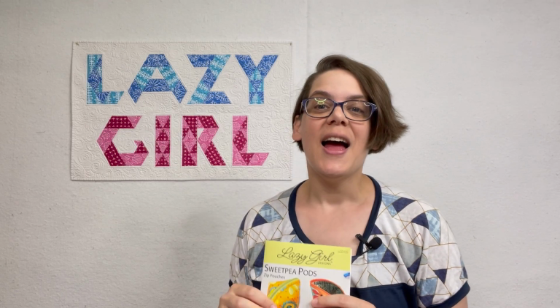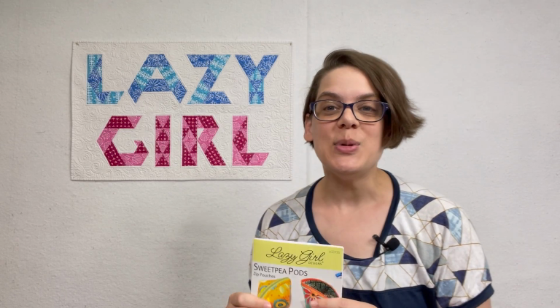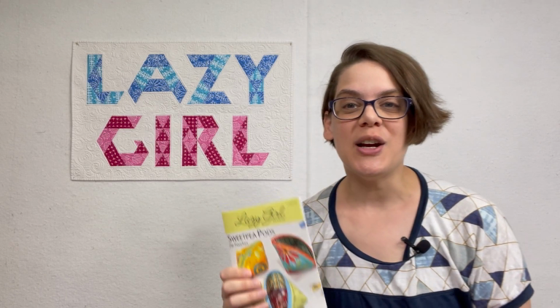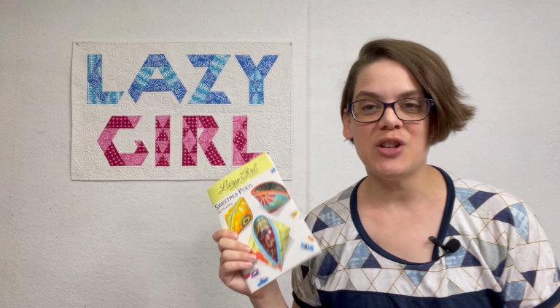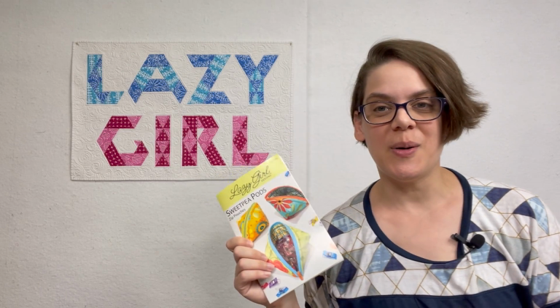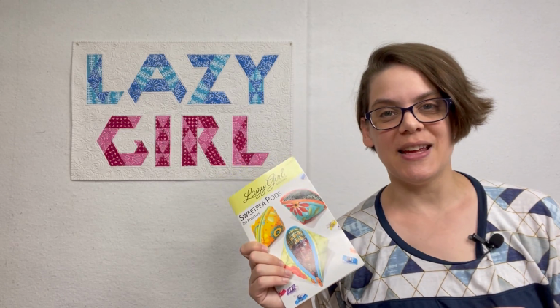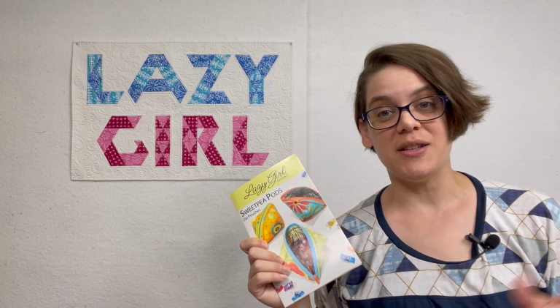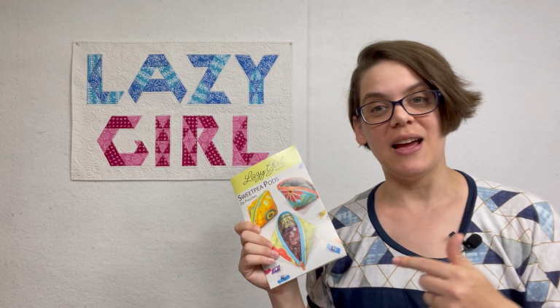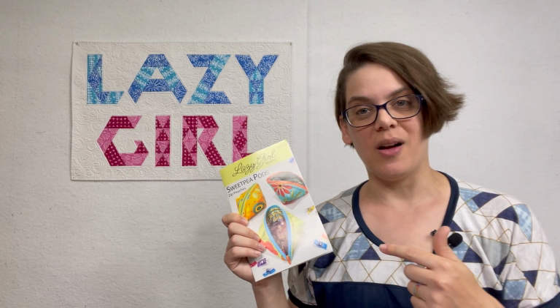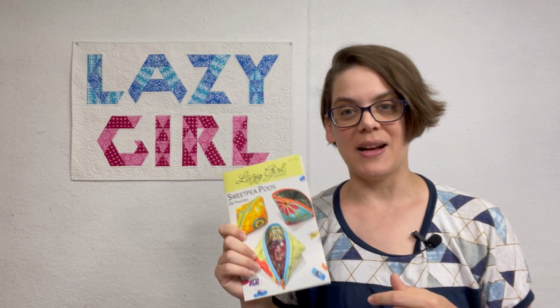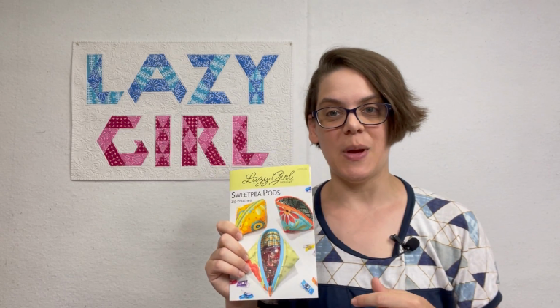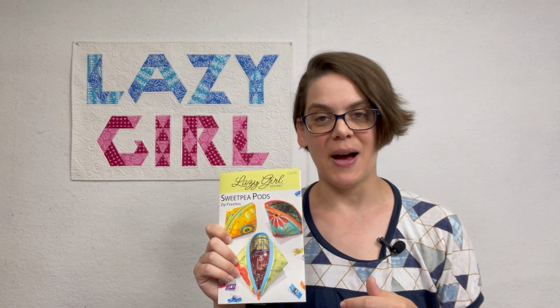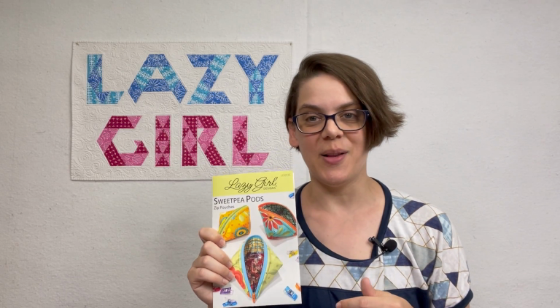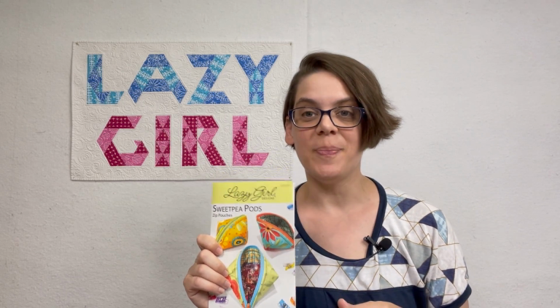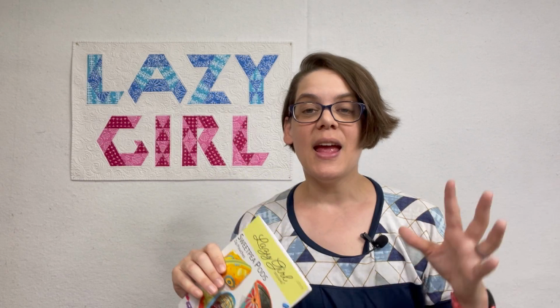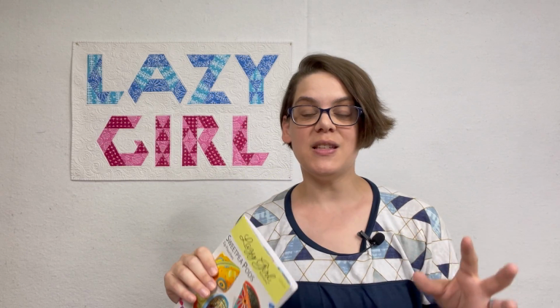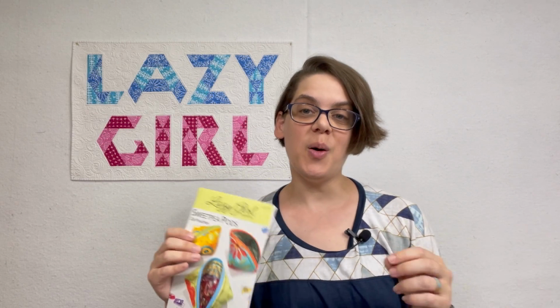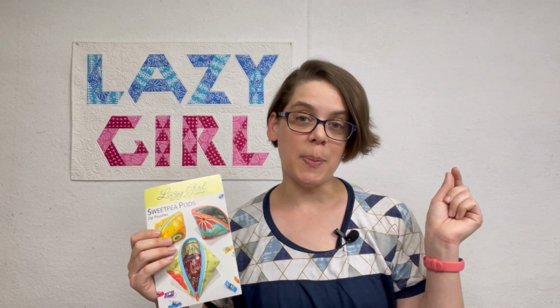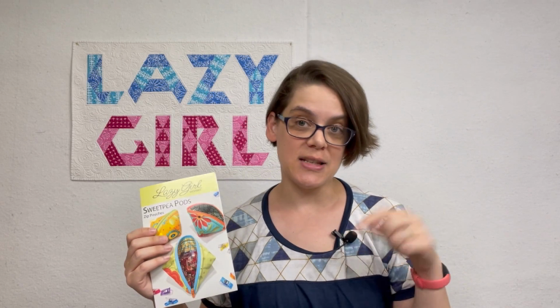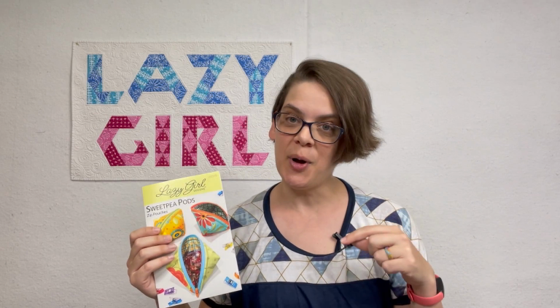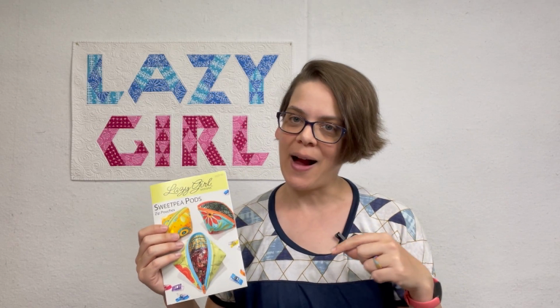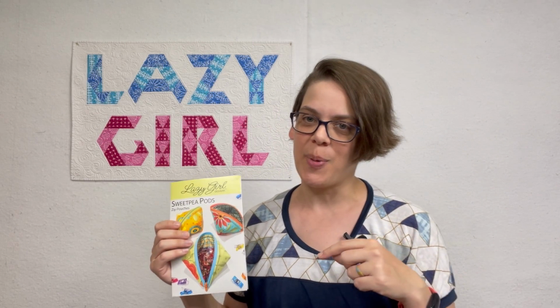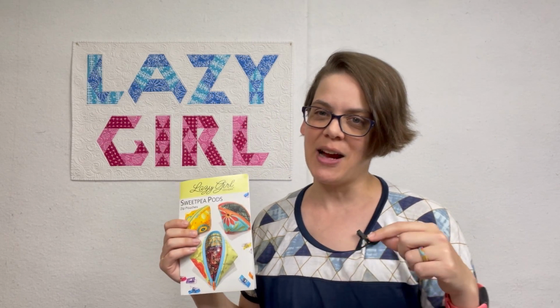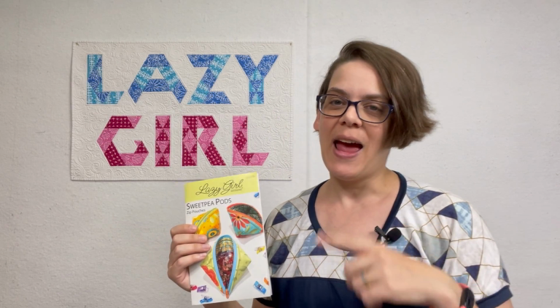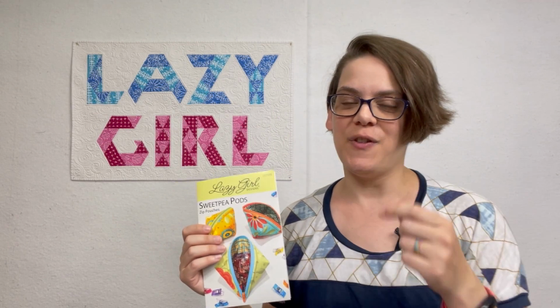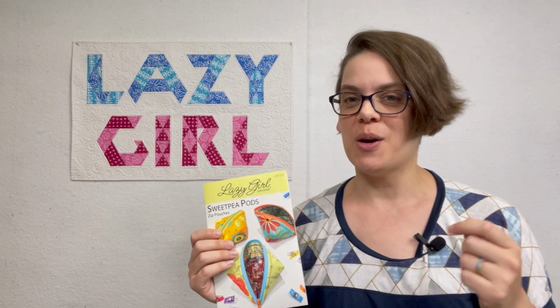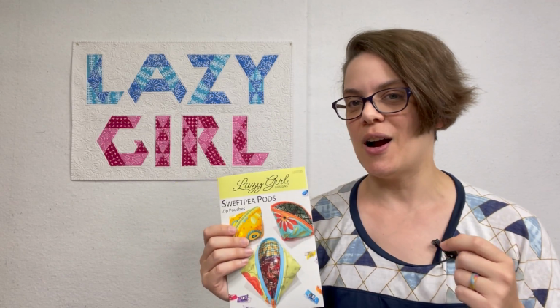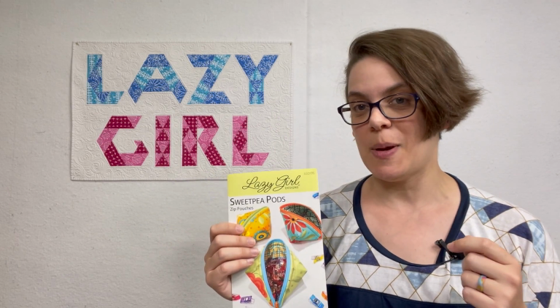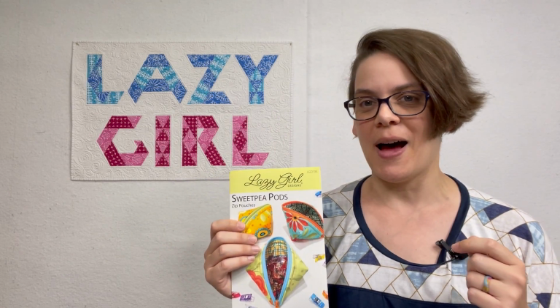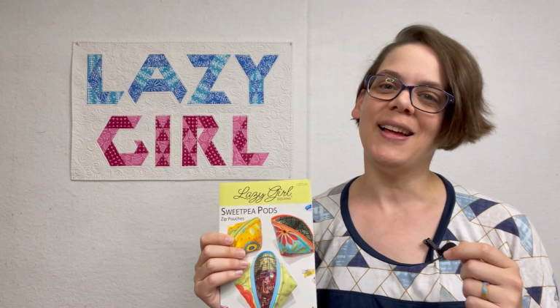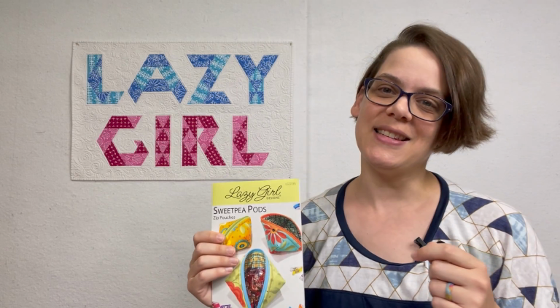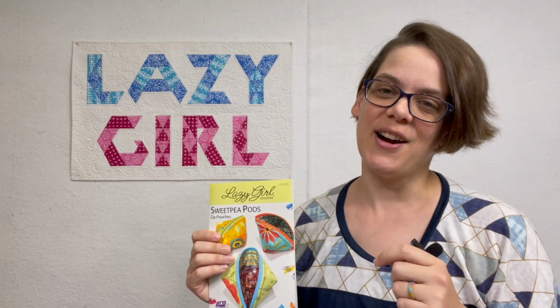I'm Julie Herman of Jaybird Quilts and Lazy Girl Designs and welcome back to the Sweet Peapod Sew Along. In this video we're going to put our zipper pull back on our project and finish sewing our Sweet Peapod. Let's get started.